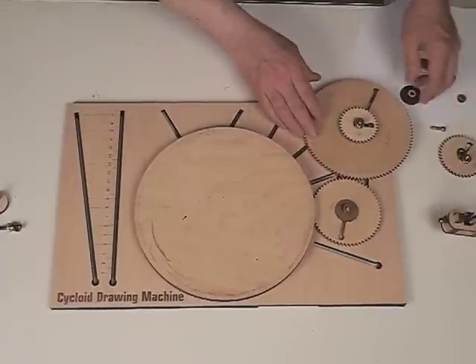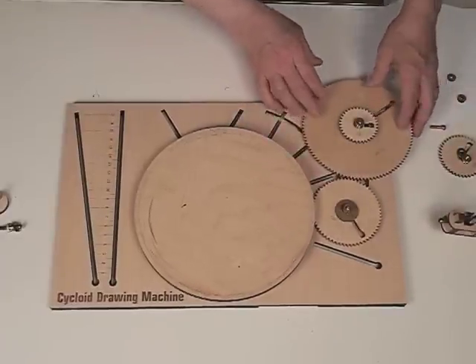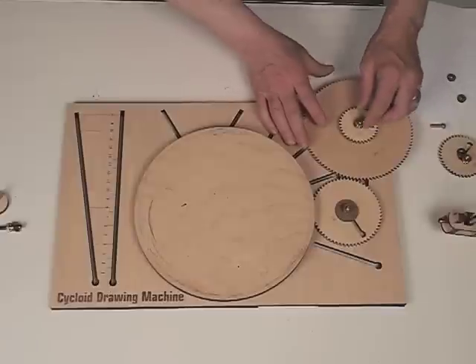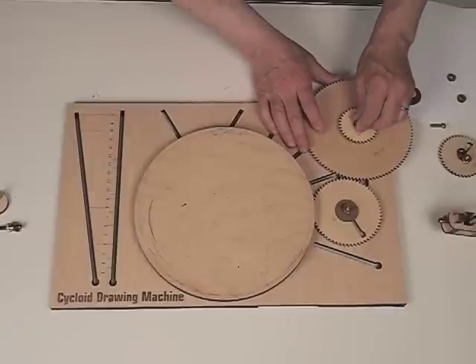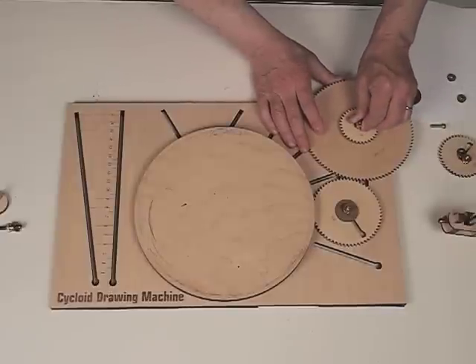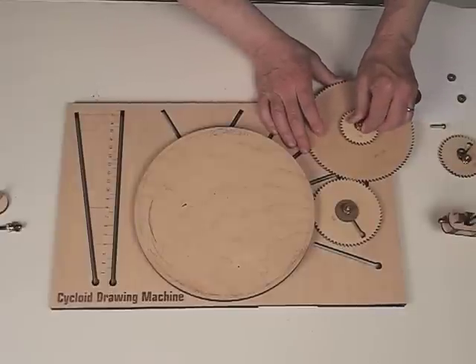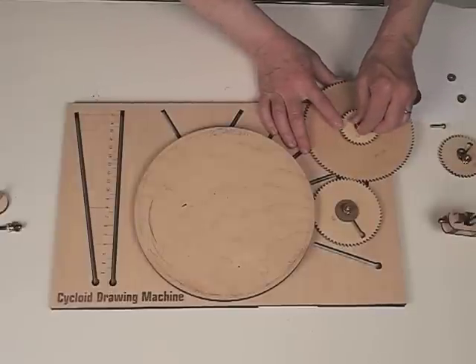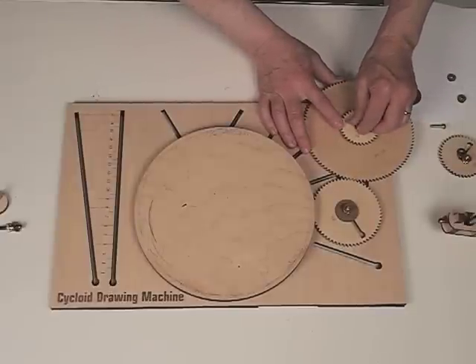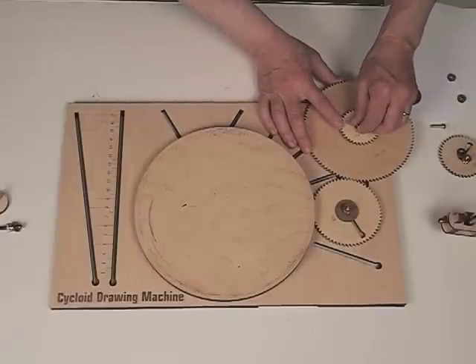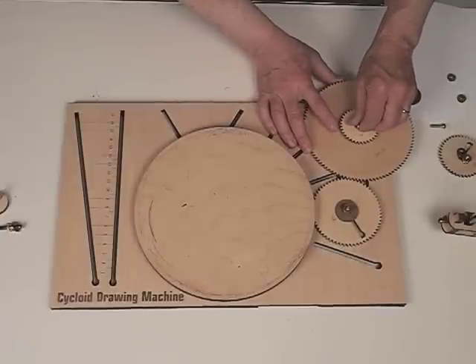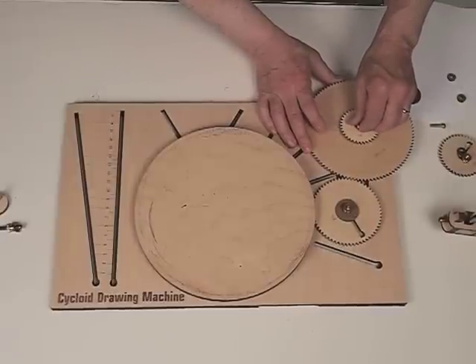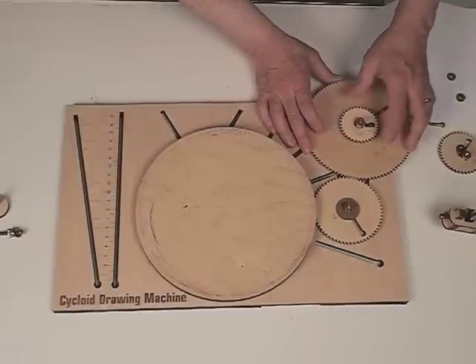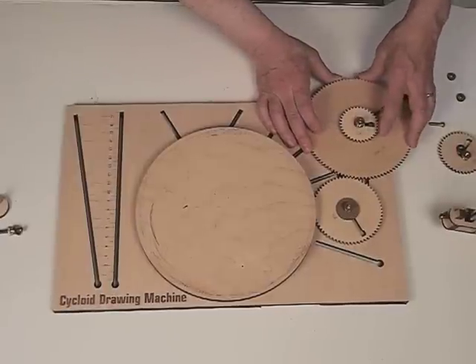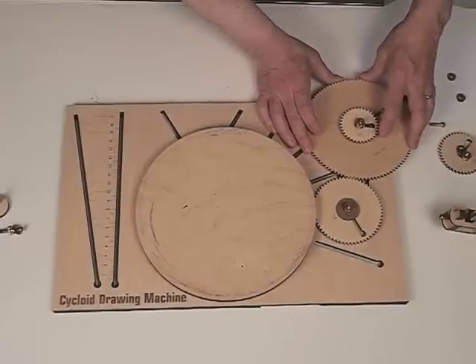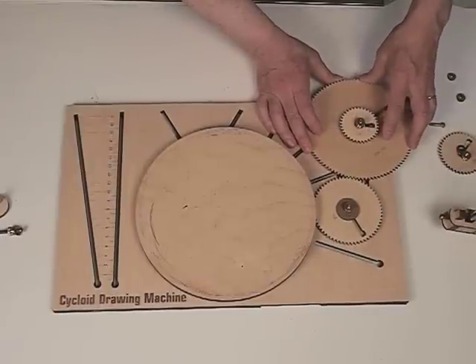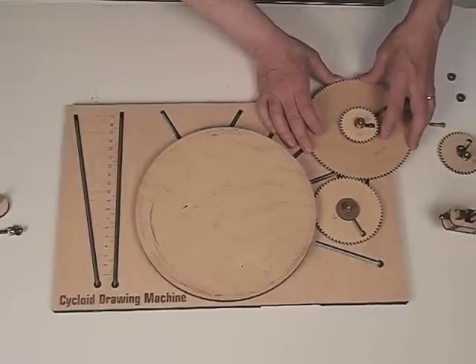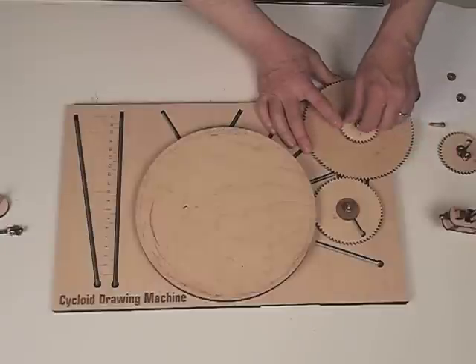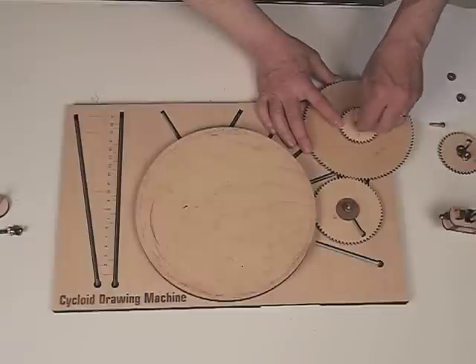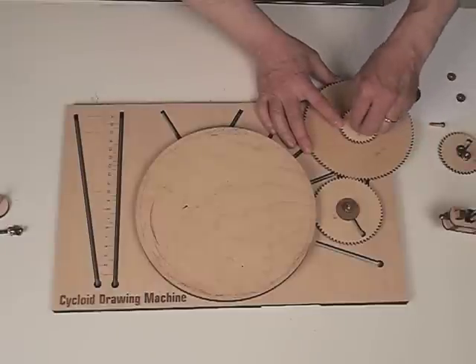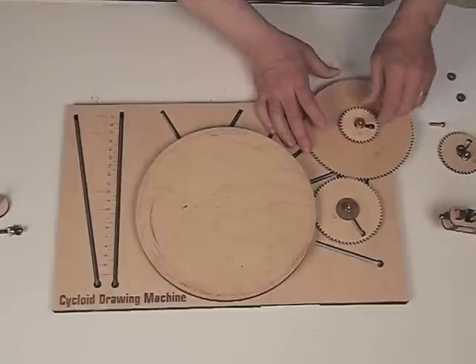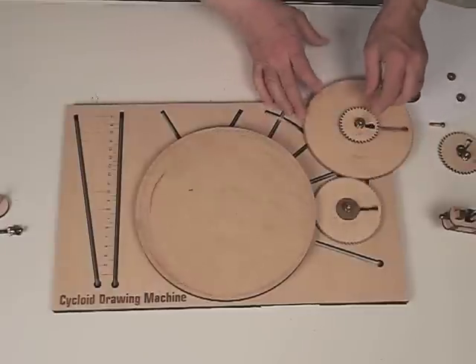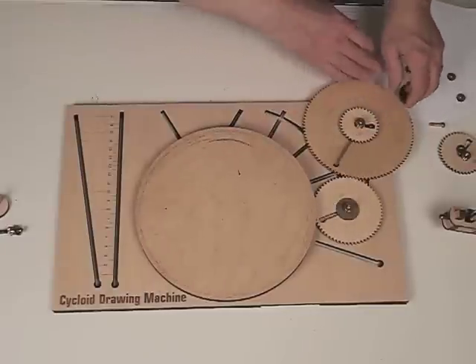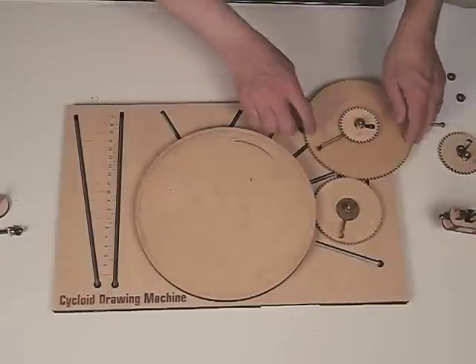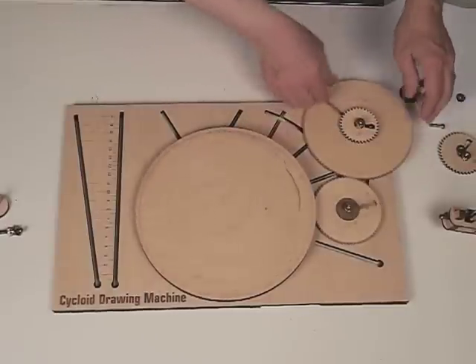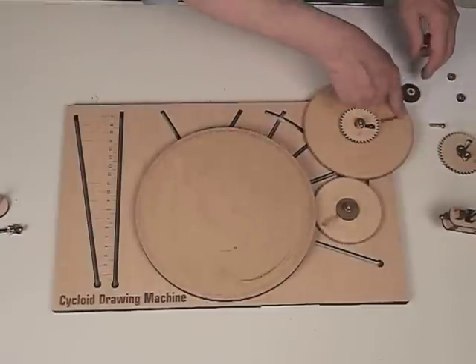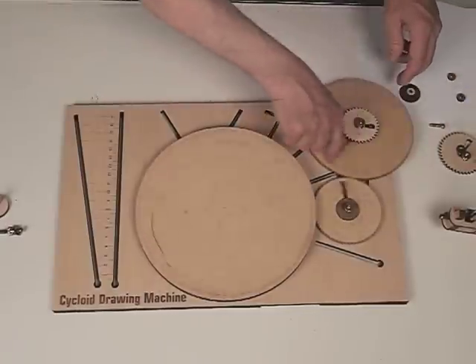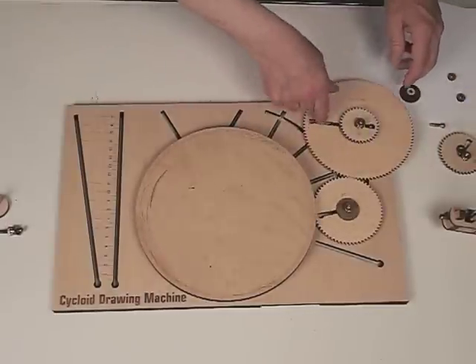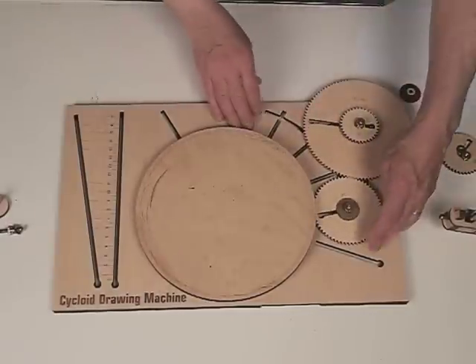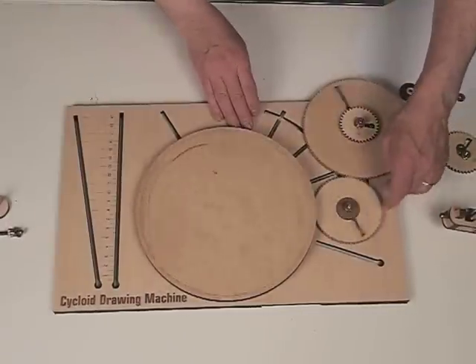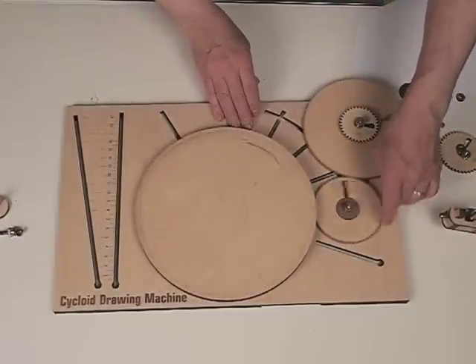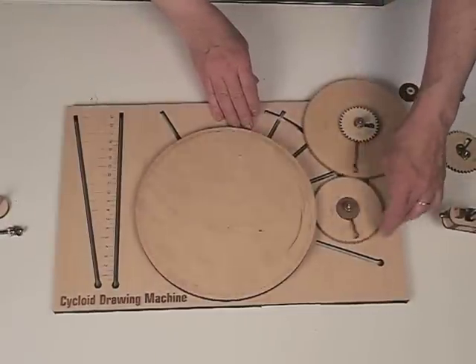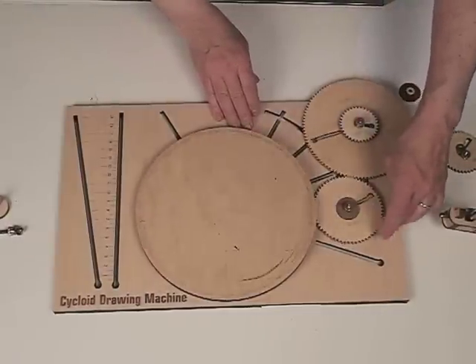Now we're ready to go back to this guy, and again we're going to adjust it so it's just right, not too tight and not too loose. So now as we turn this gear around, everything moves.